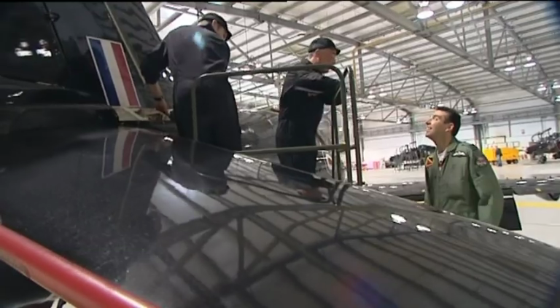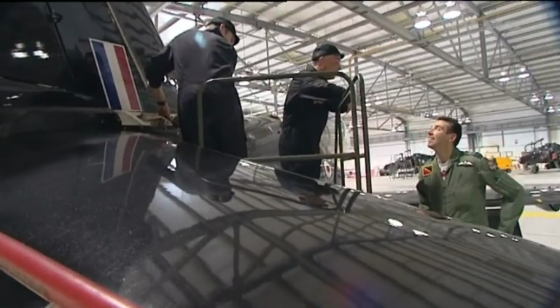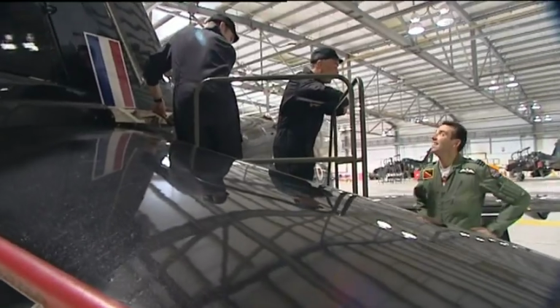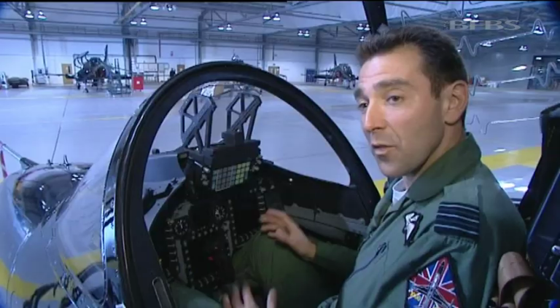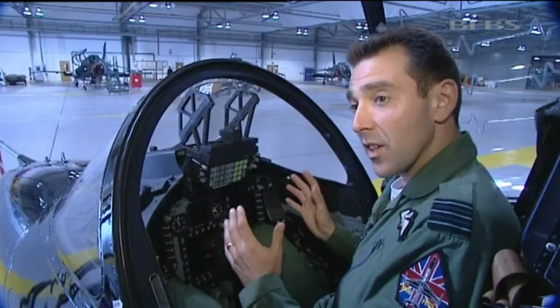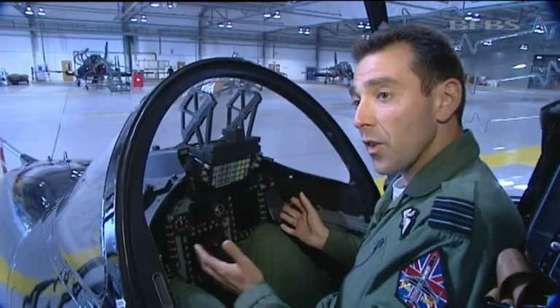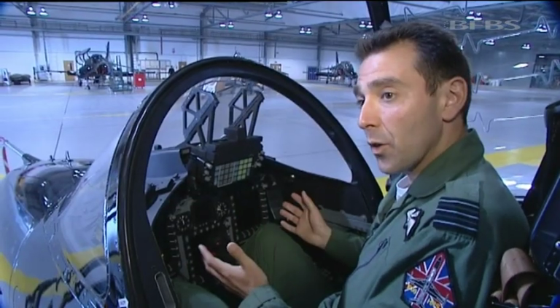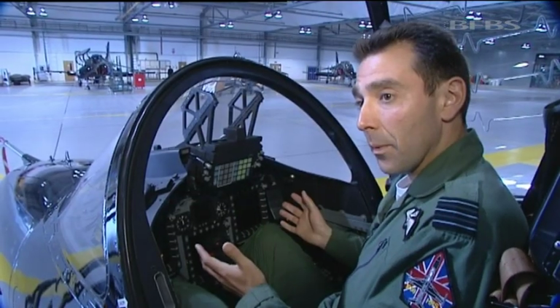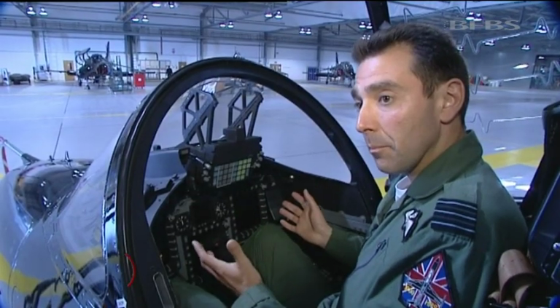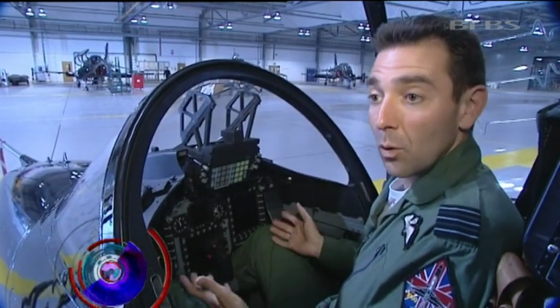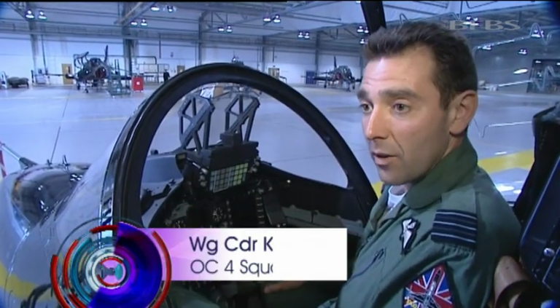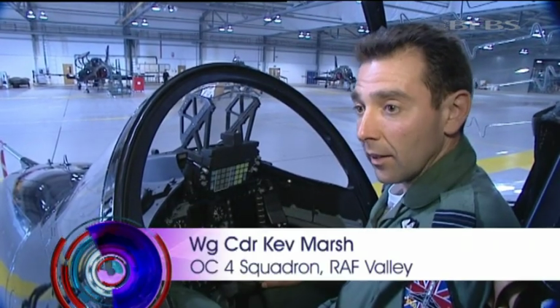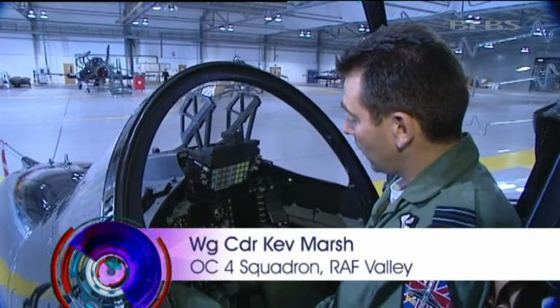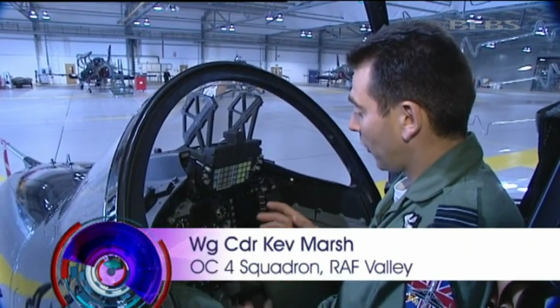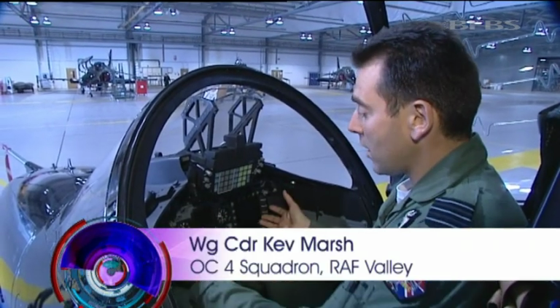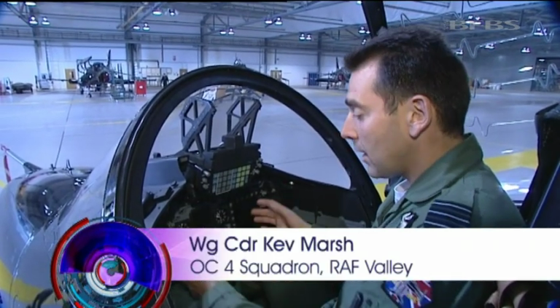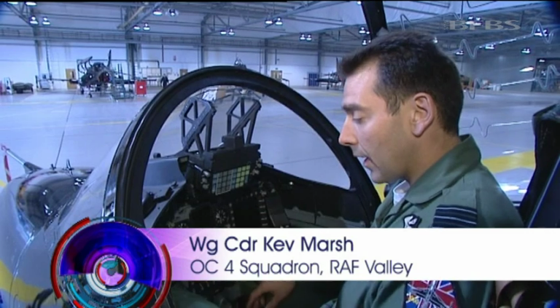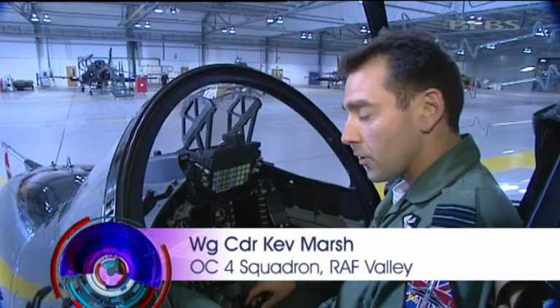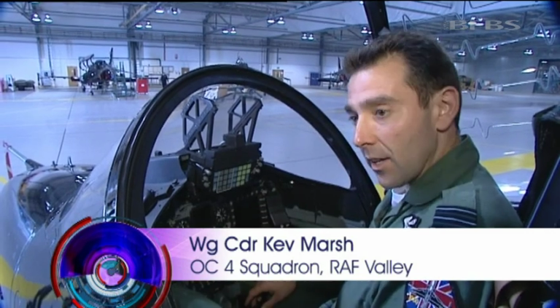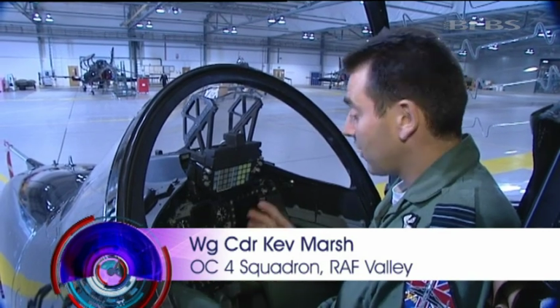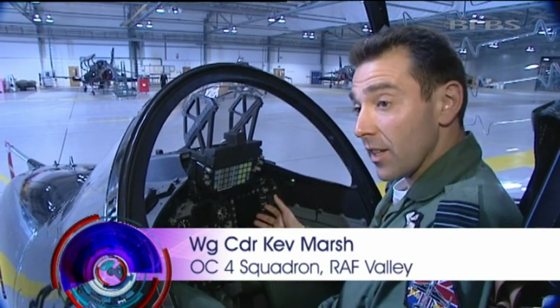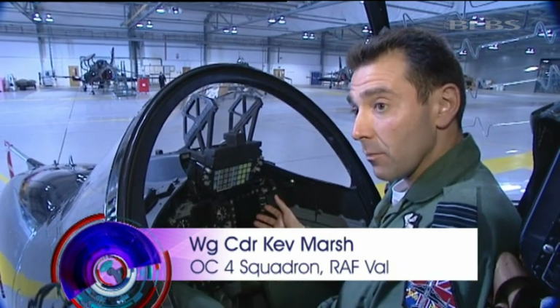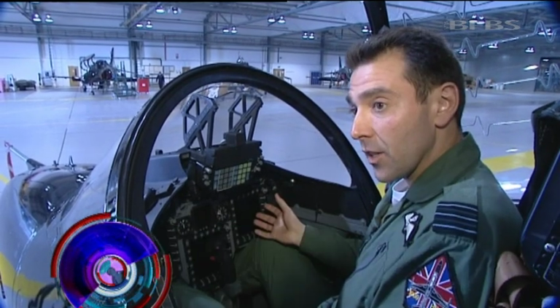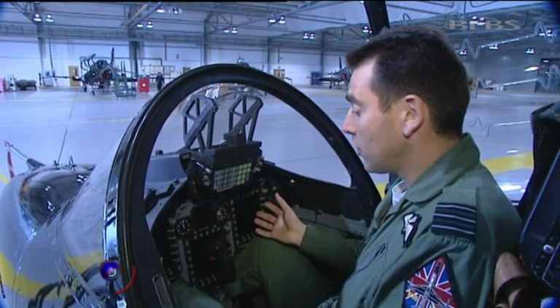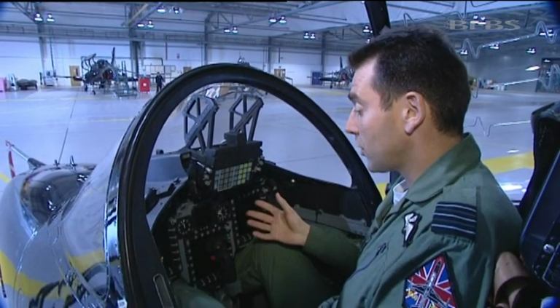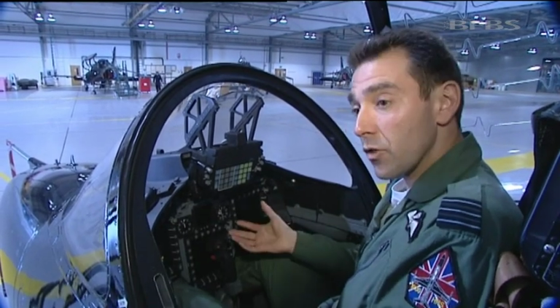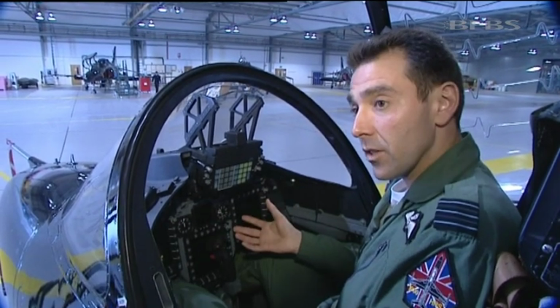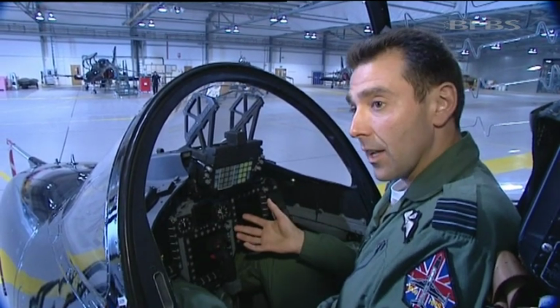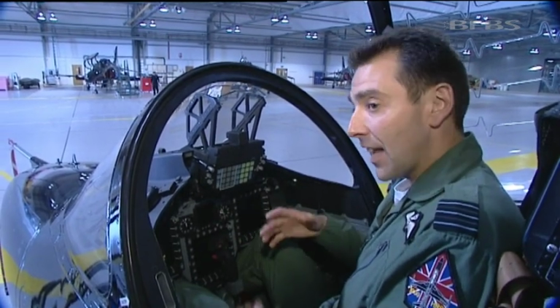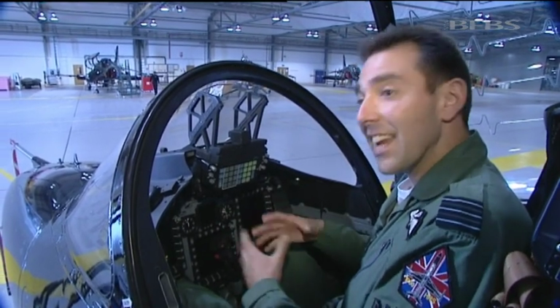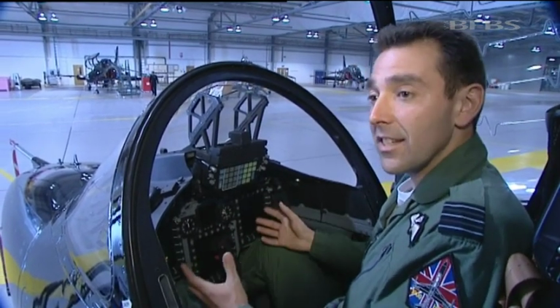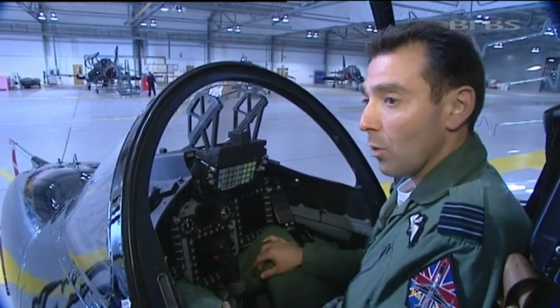What we have is effectively a Typhoon cockpit, but in a Hawk trainer. We've got three screens where the students or the instructors can have any data they want.